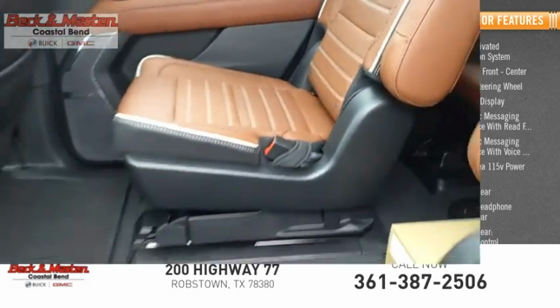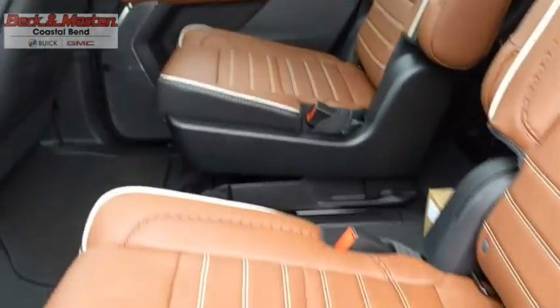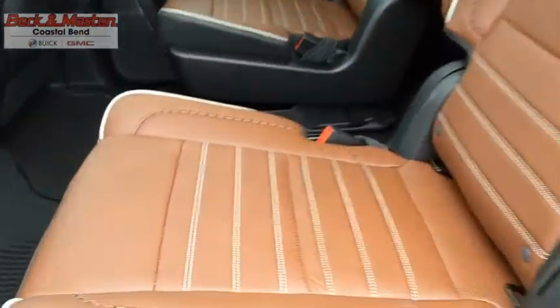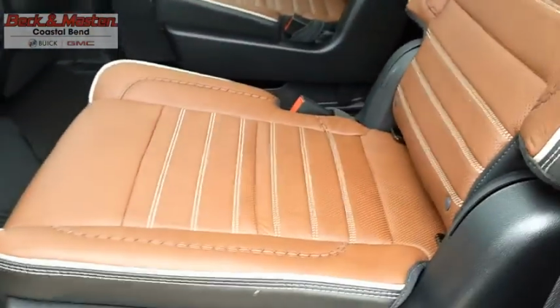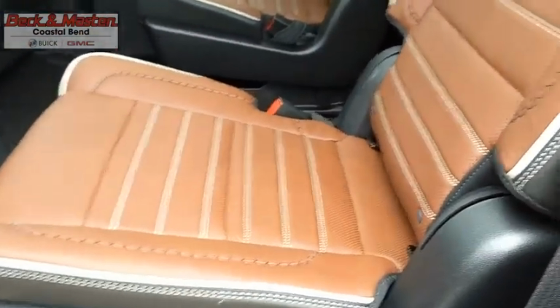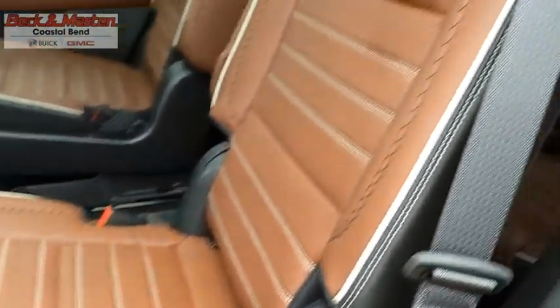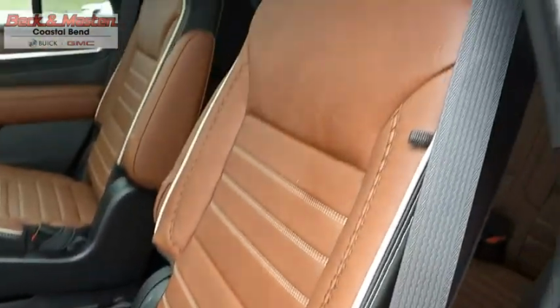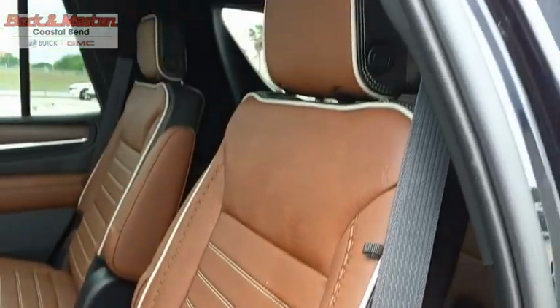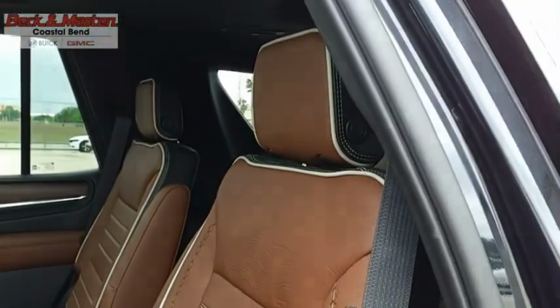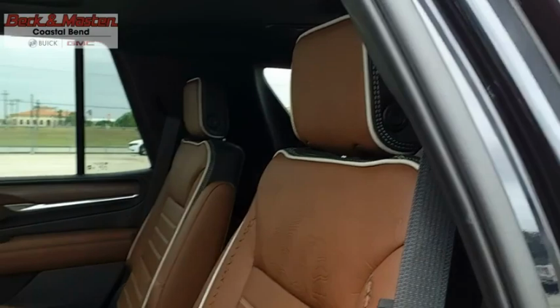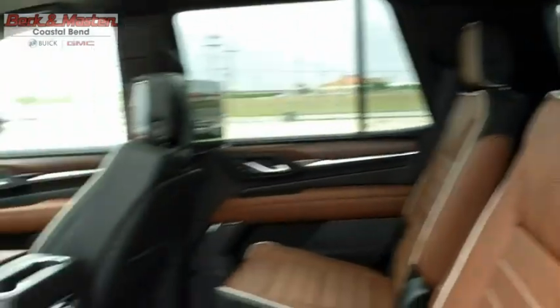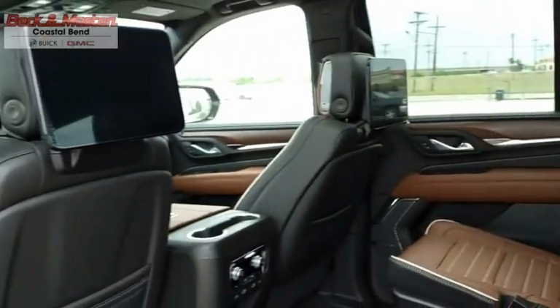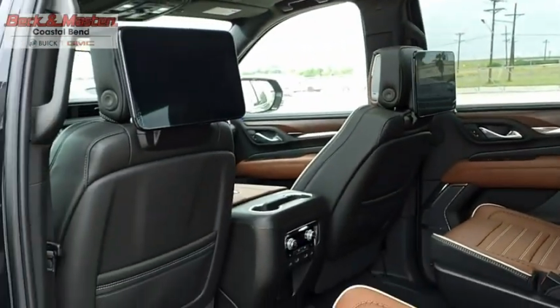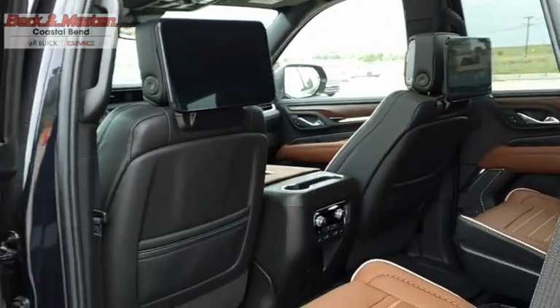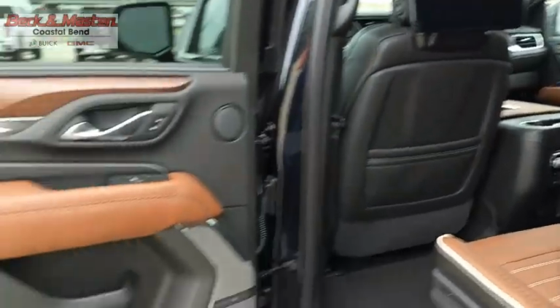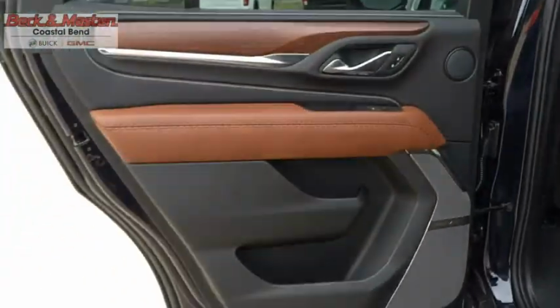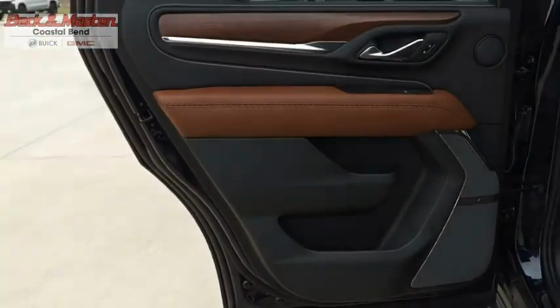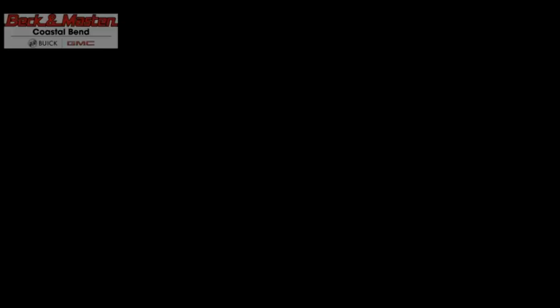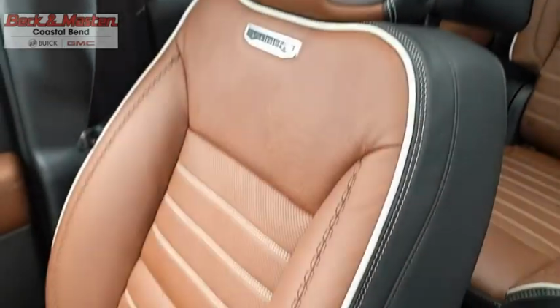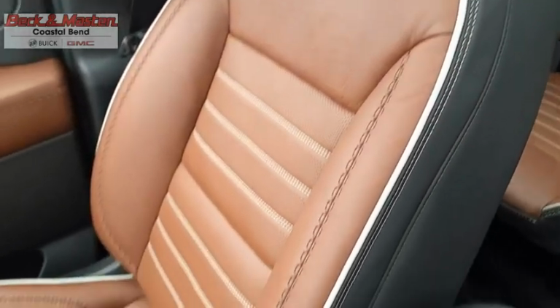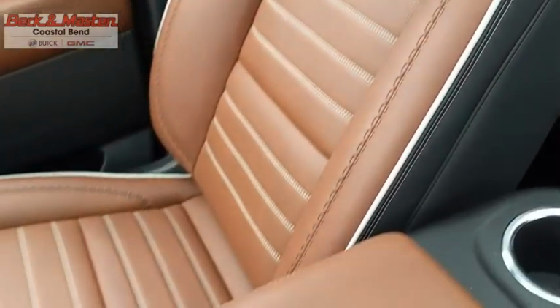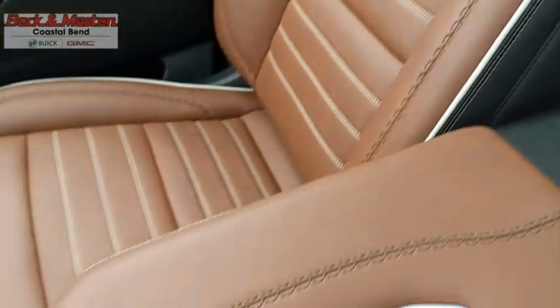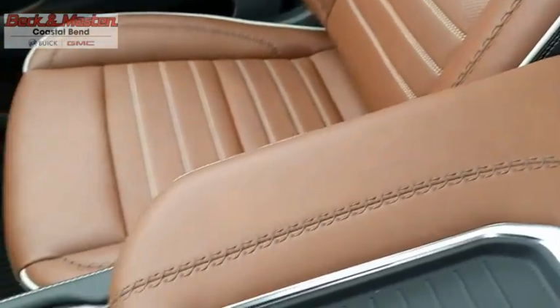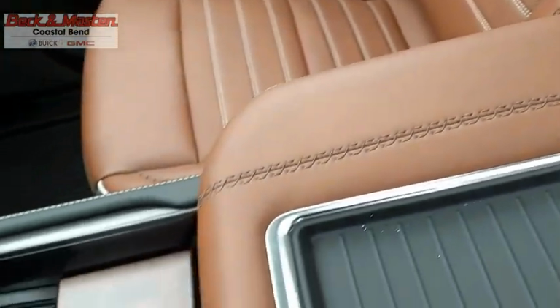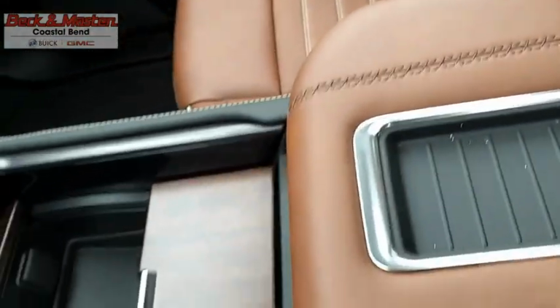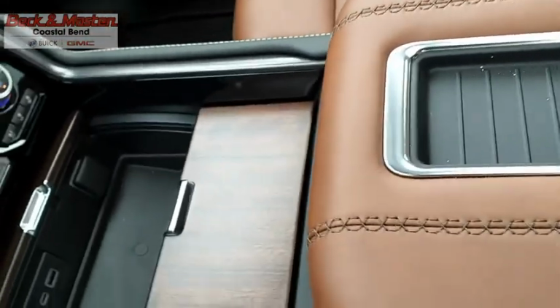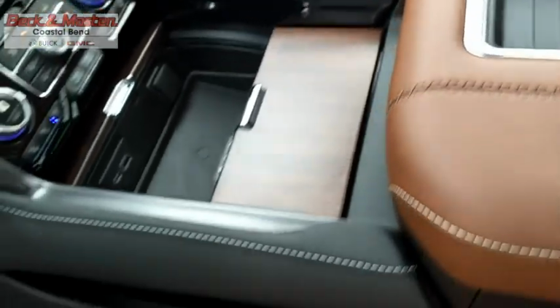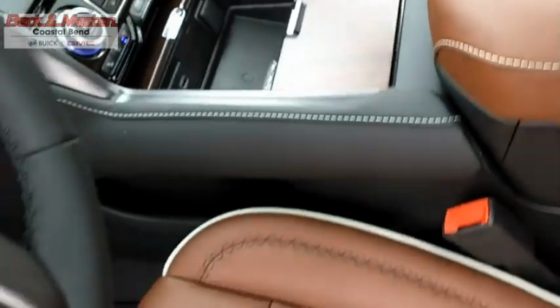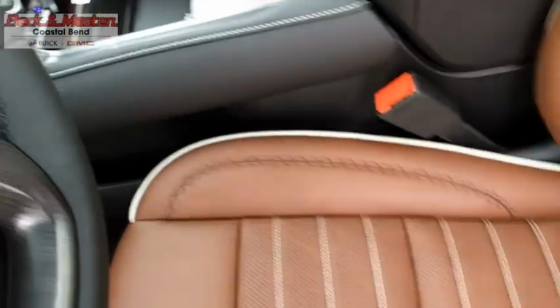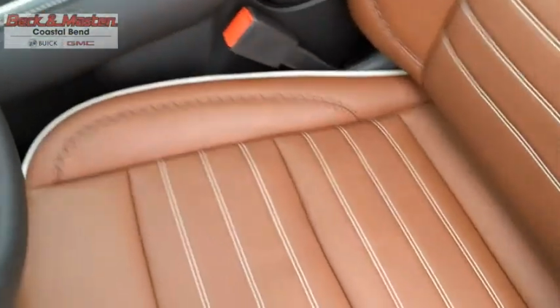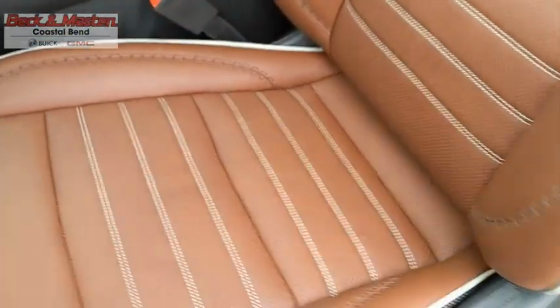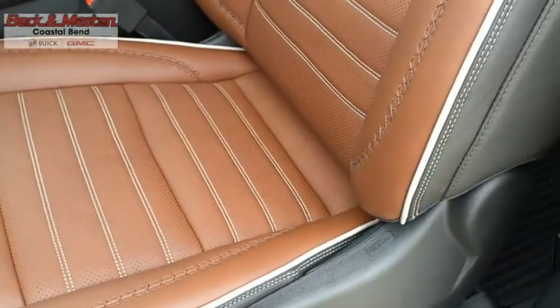Peace of mind comes standard with GMC's powertrain warranty and Yukon's five-star frontal crash test rating. Boasting a Vortec 5.3-liter V8 with active fuel management and flex fuel, the Yukon is agile and capable.